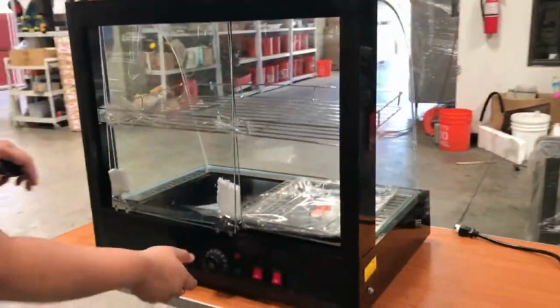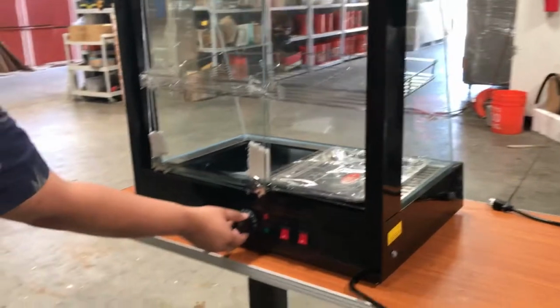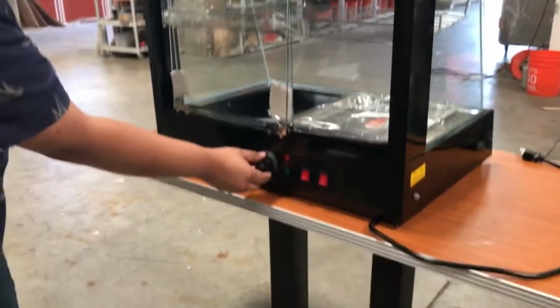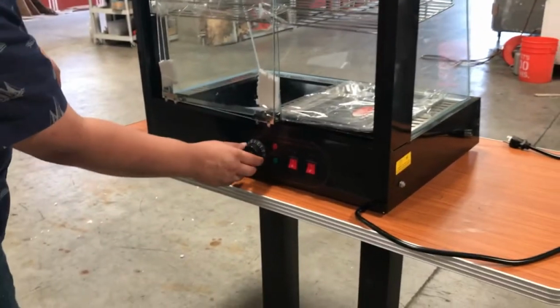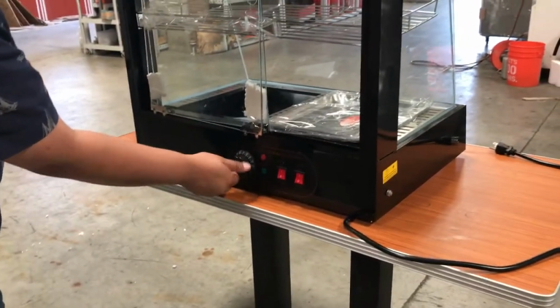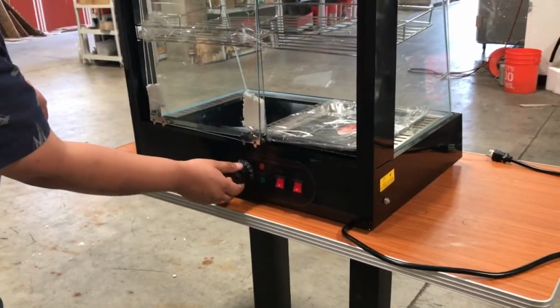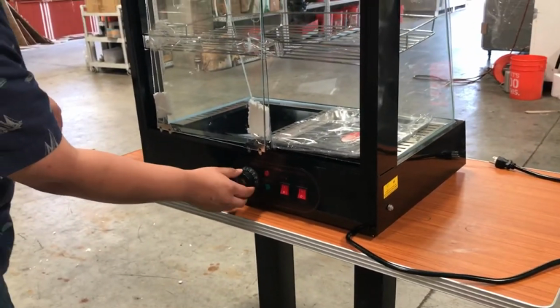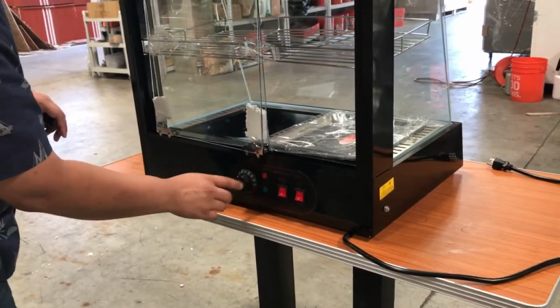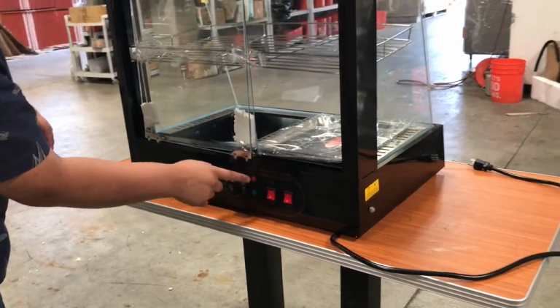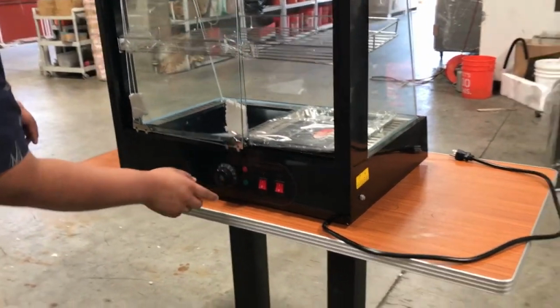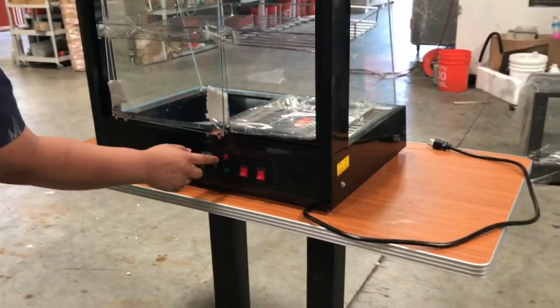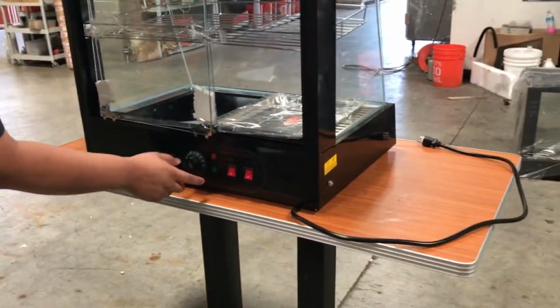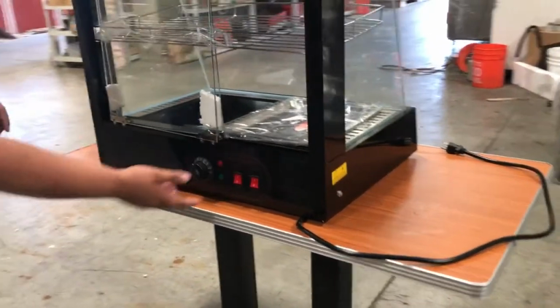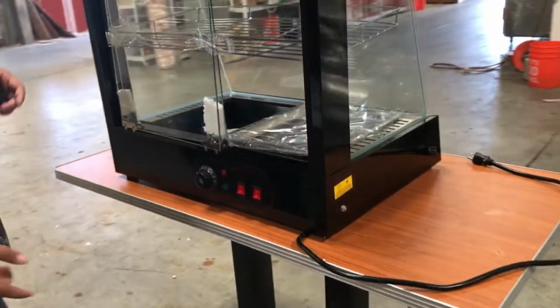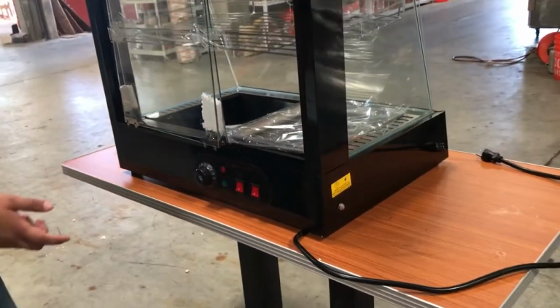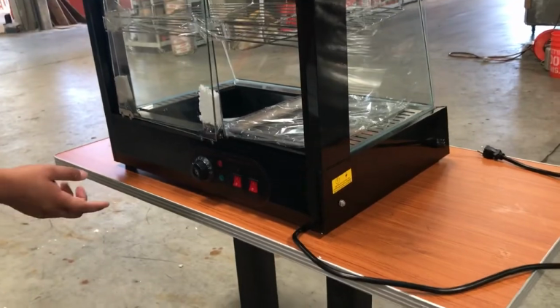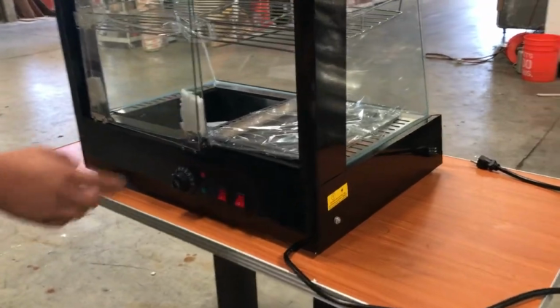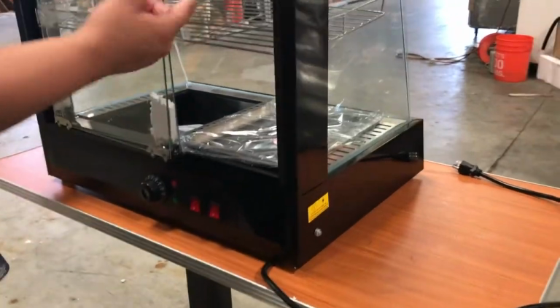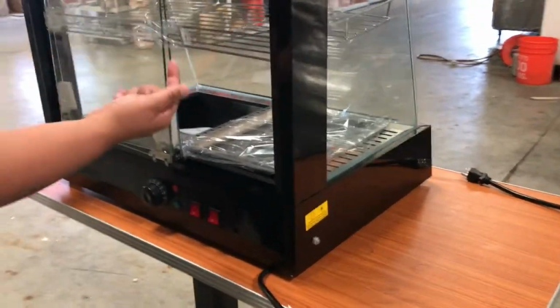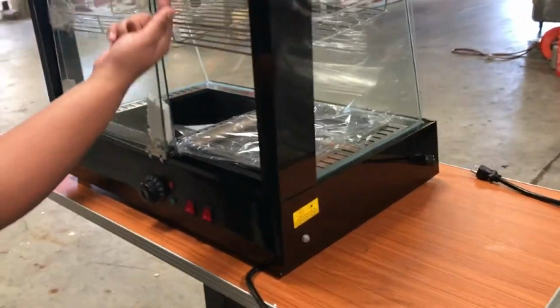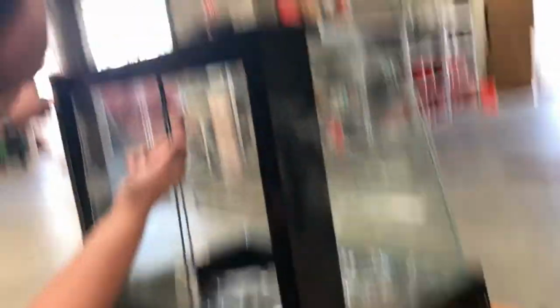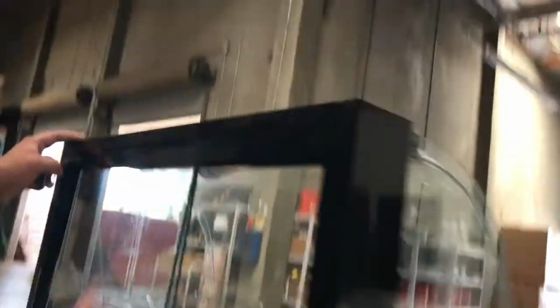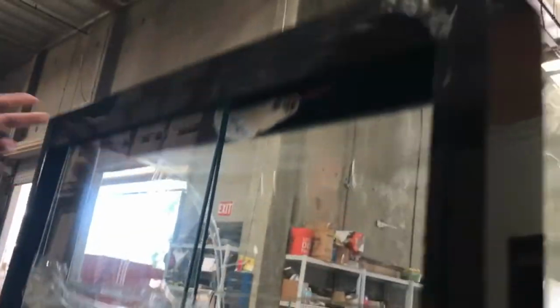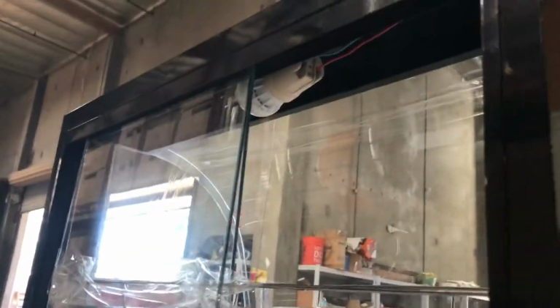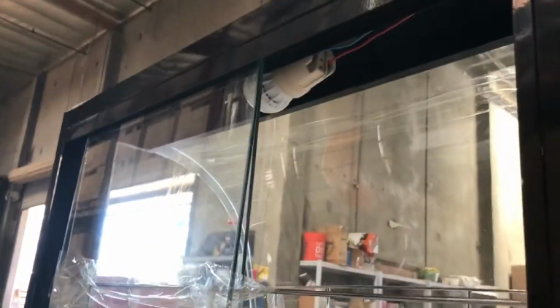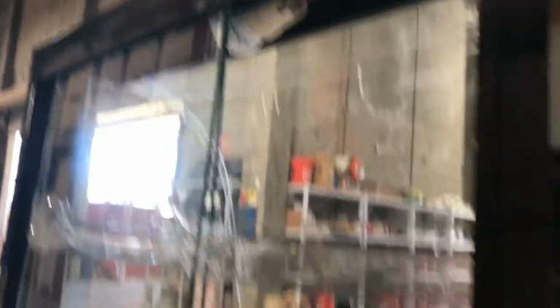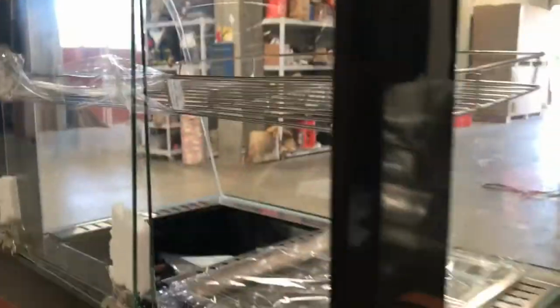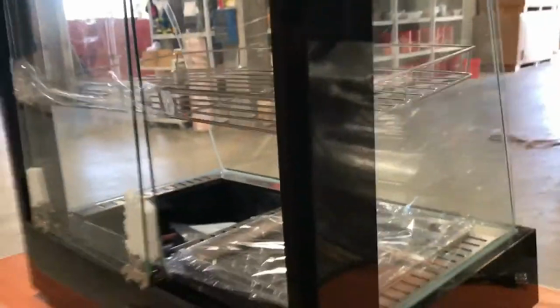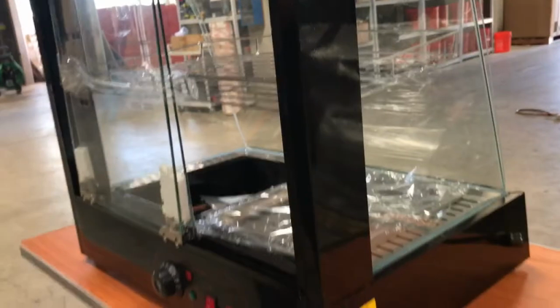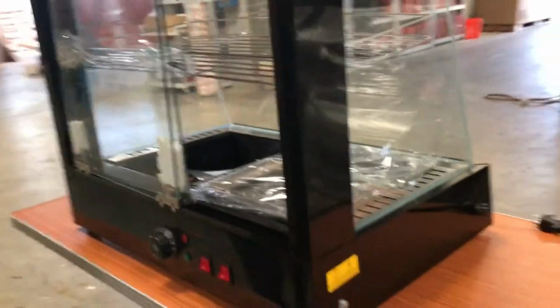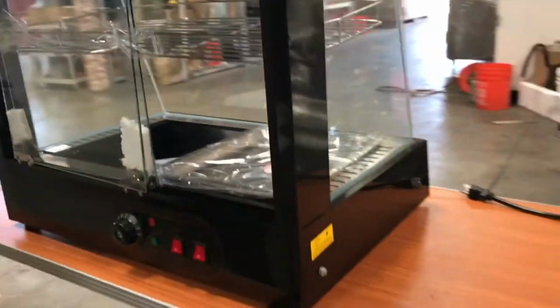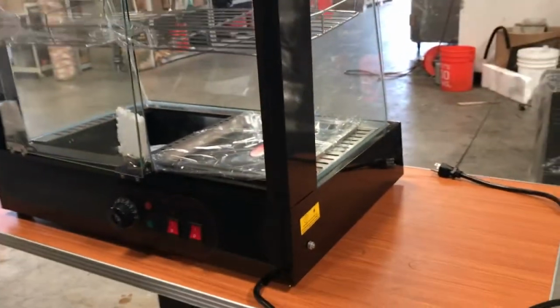You can adjust the temperature here on this knob. It has indicator lights for the heat and for the power on. It has a light bulb at the very top where you can turn that on and display whatever you have in there — really nice.